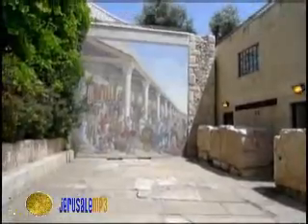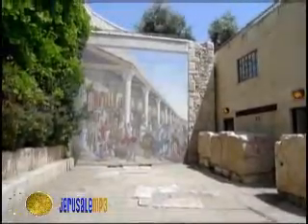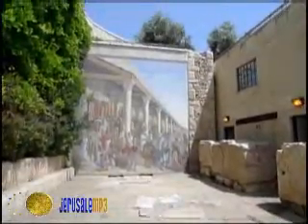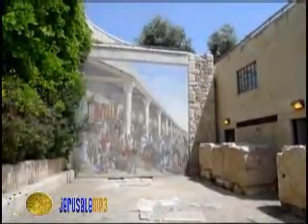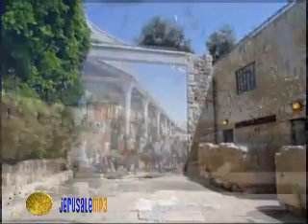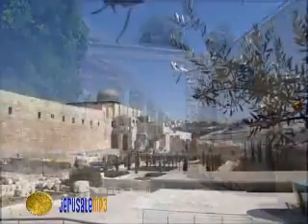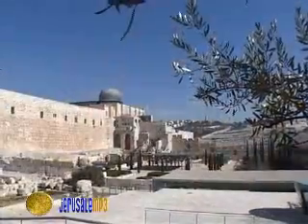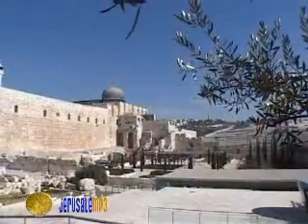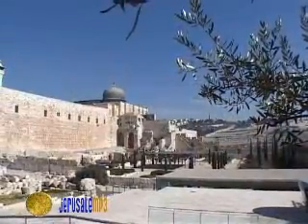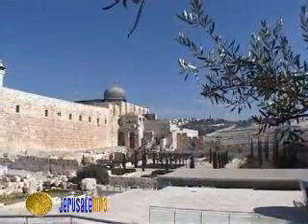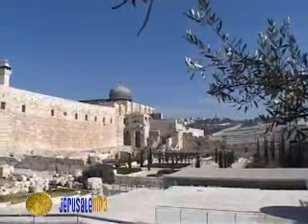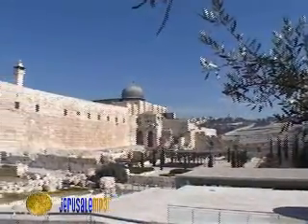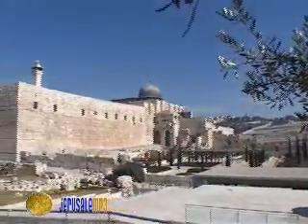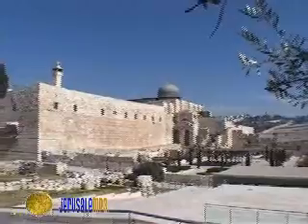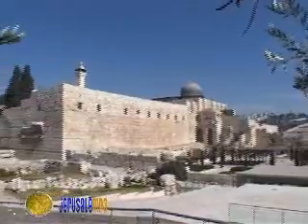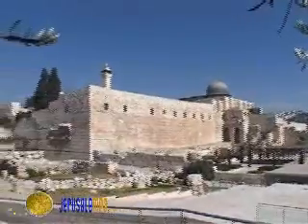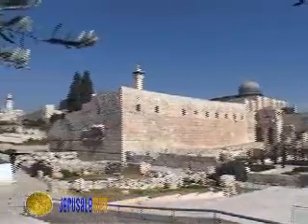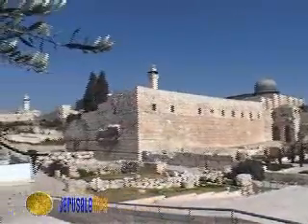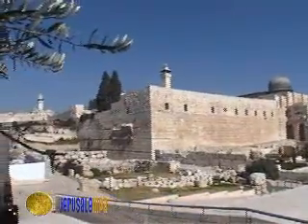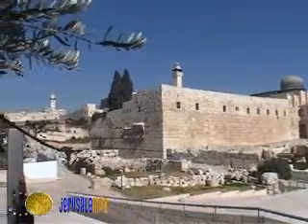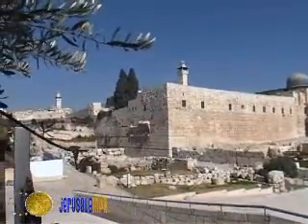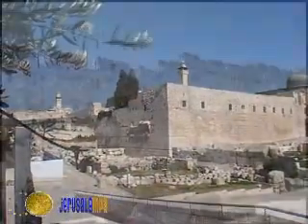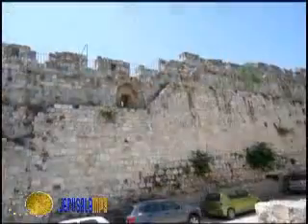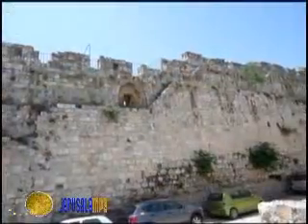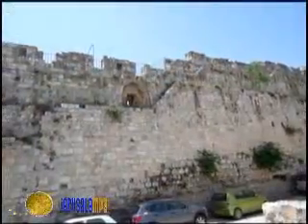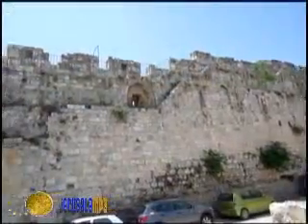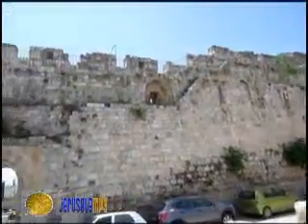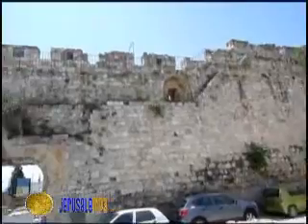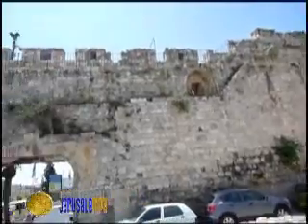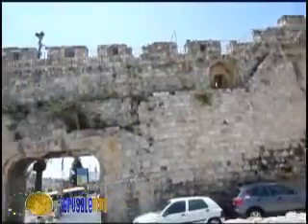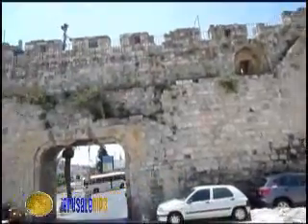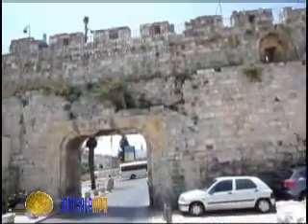It is located next to the Jerusalem Archaeological Park that surrounds the southern Temple Mount. The southern ramparts reach the Dung Gate, the lowest of the old city gates.